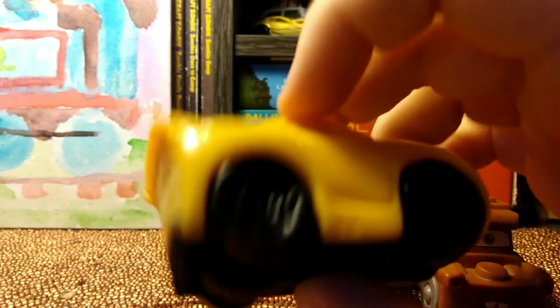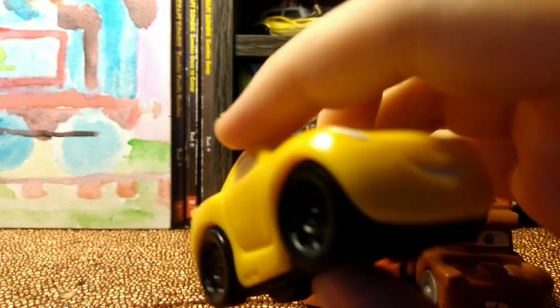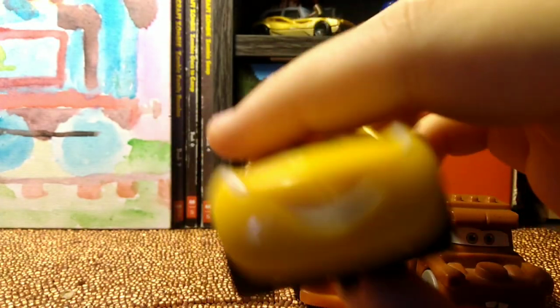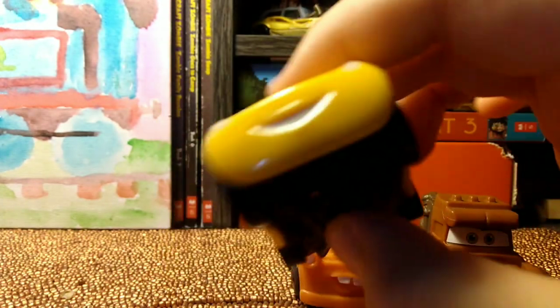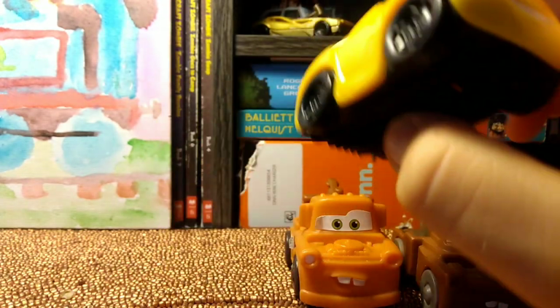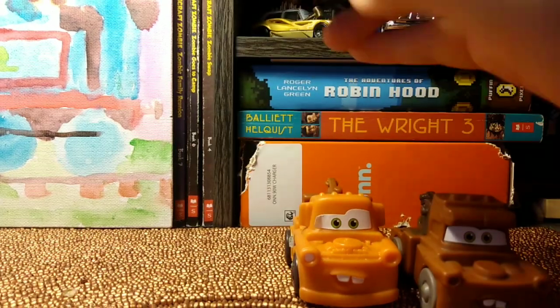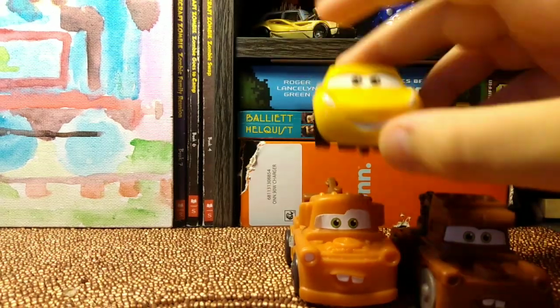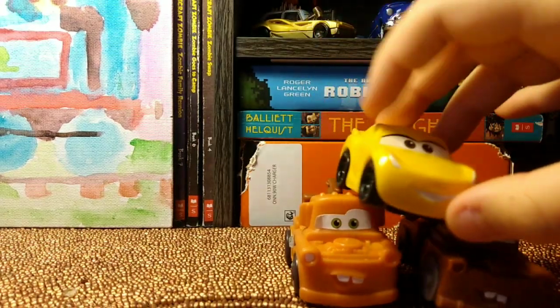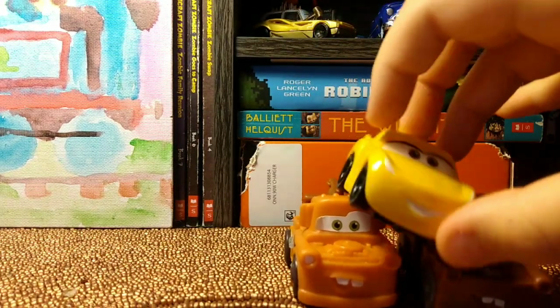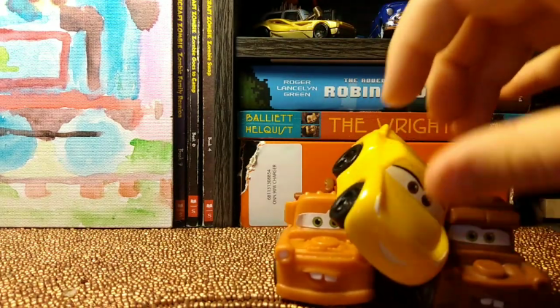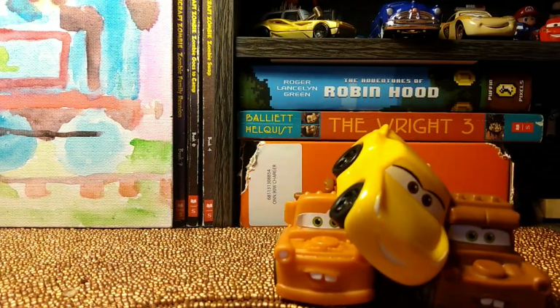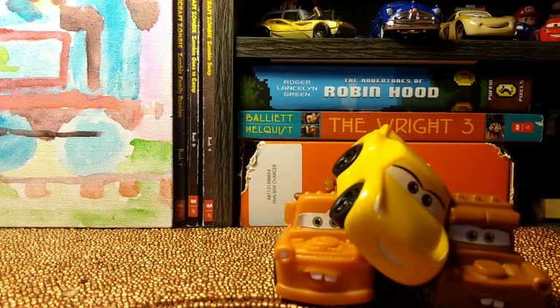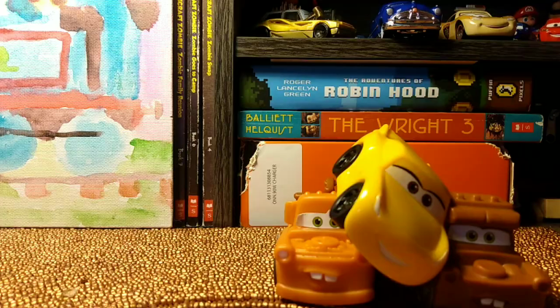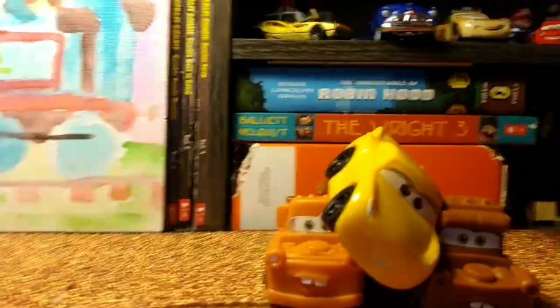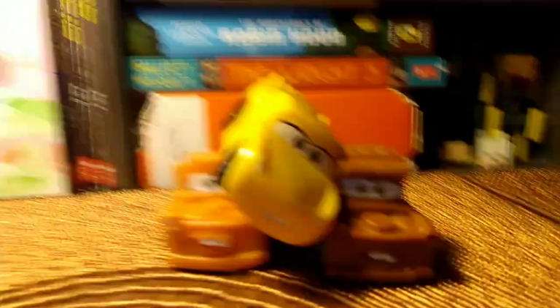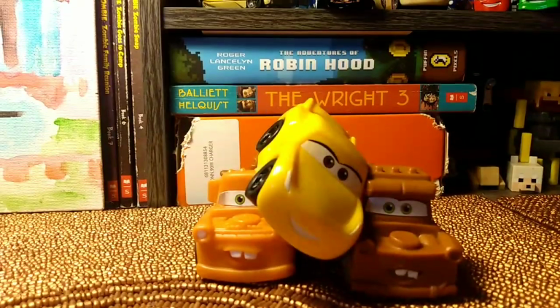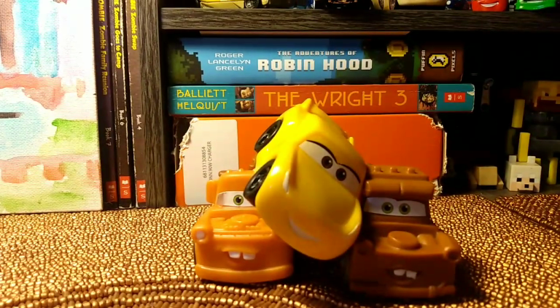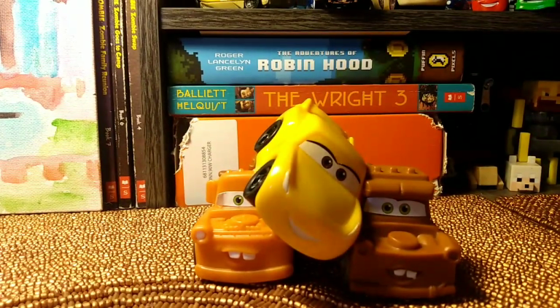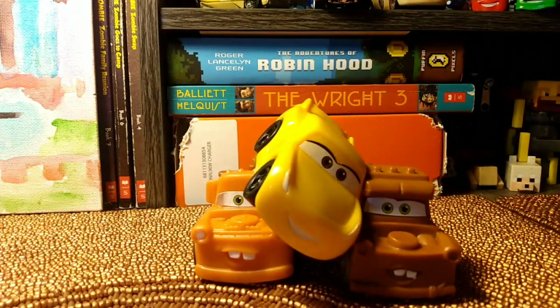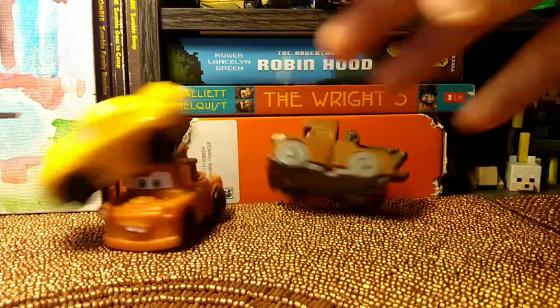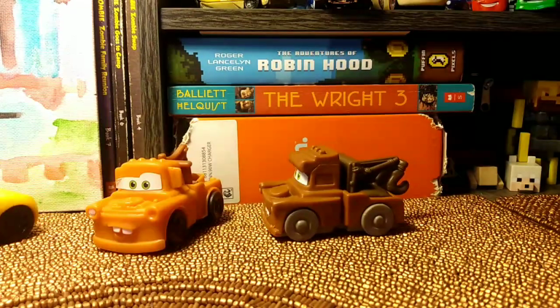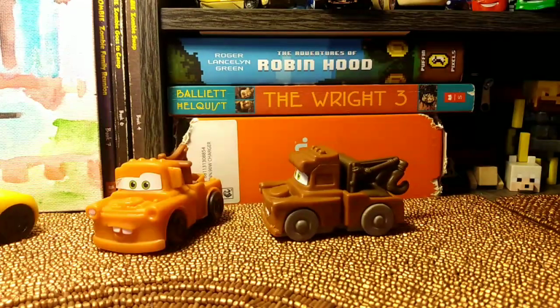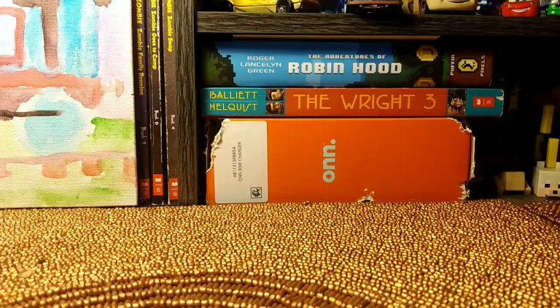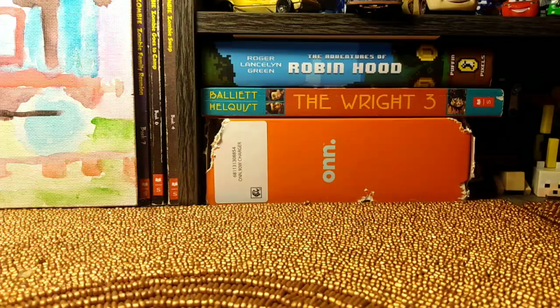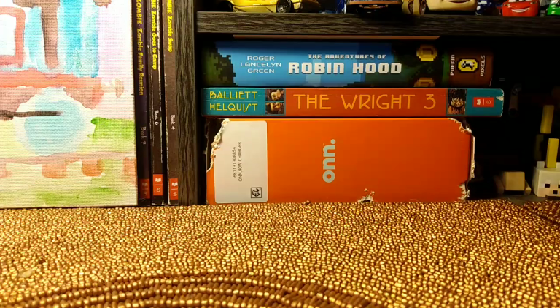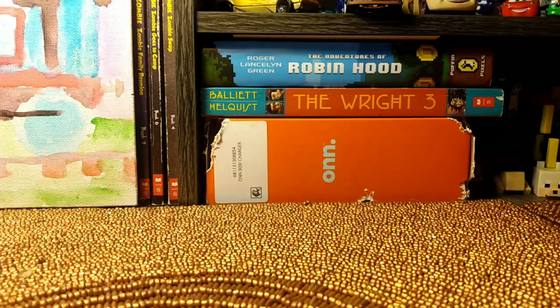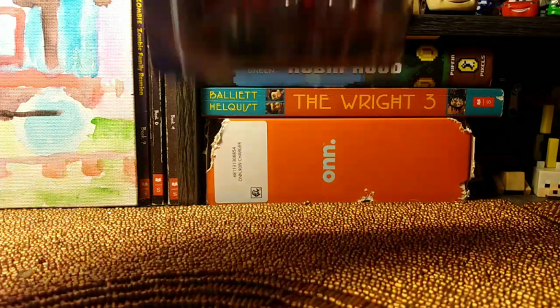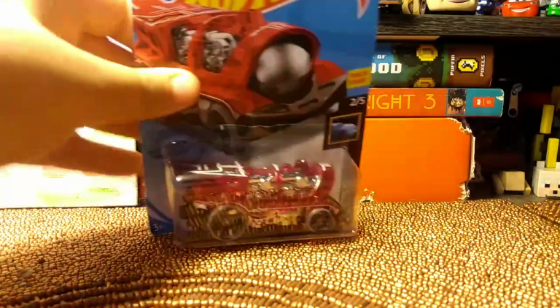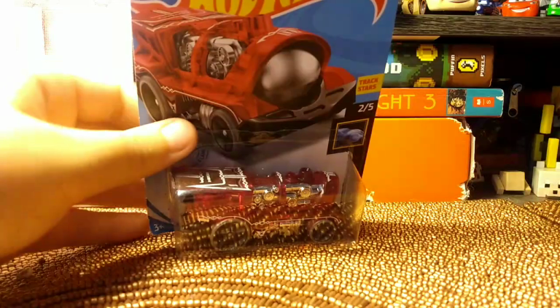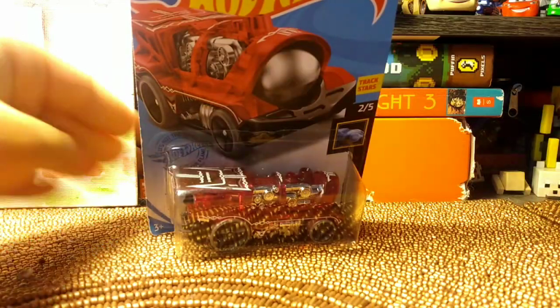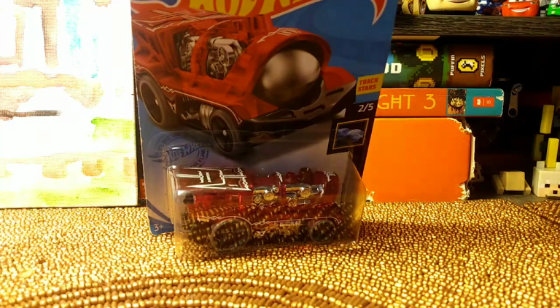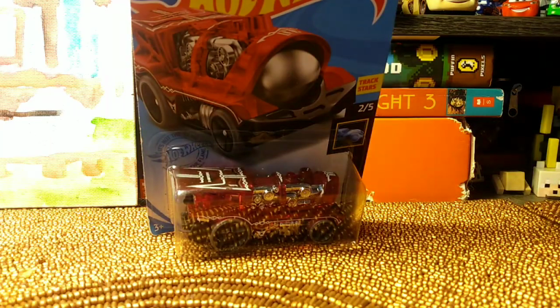I haven't had Cruz Ramirez yet, so yeah, pretty cool. Next thing we have is this Hot Wheels car.